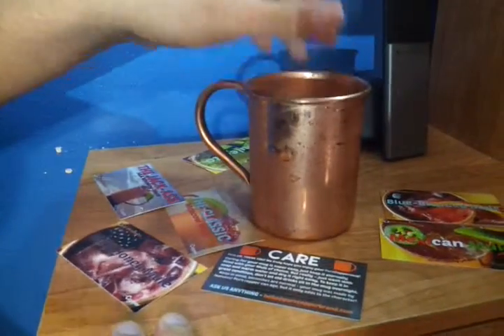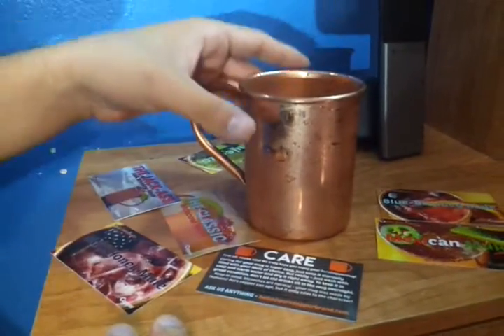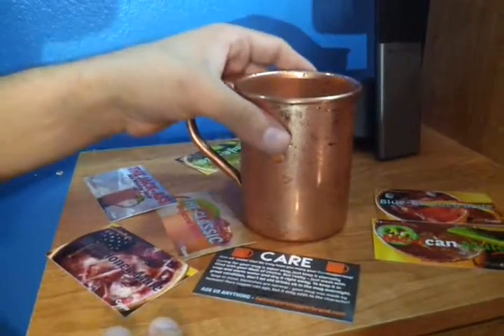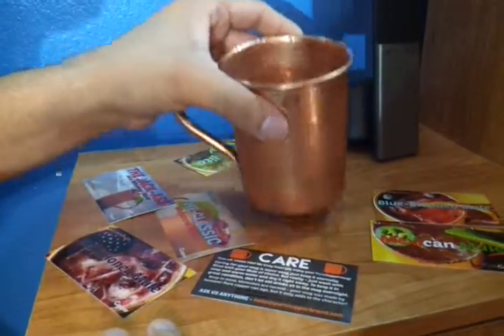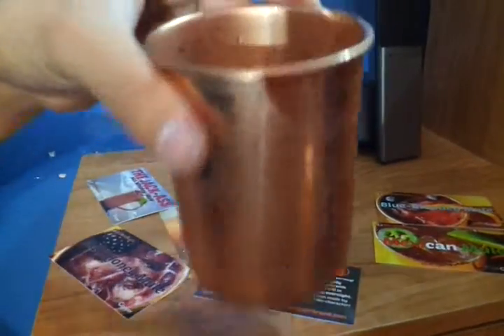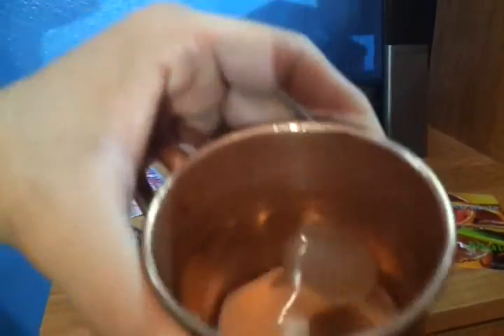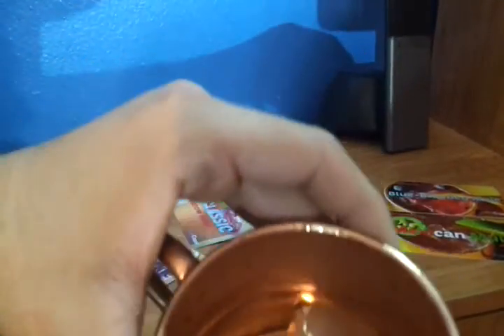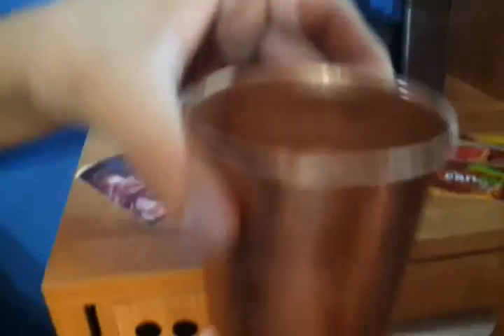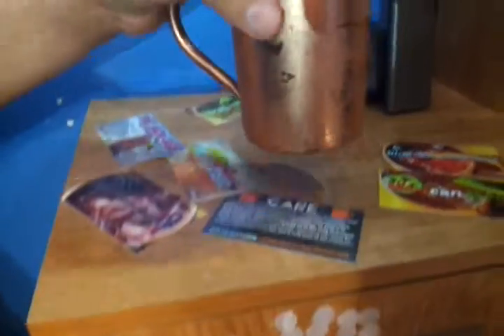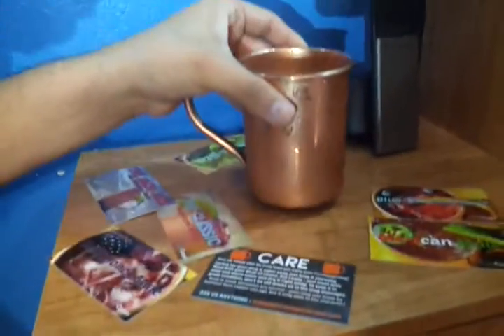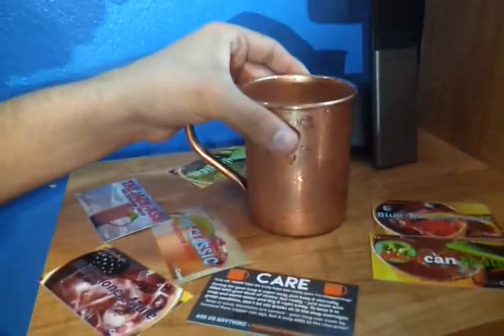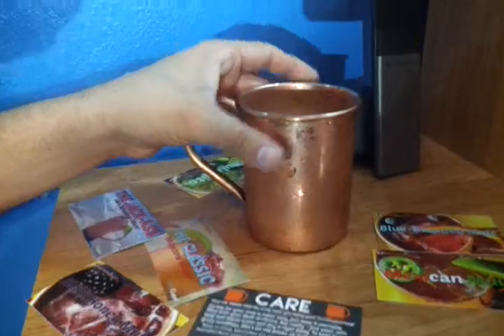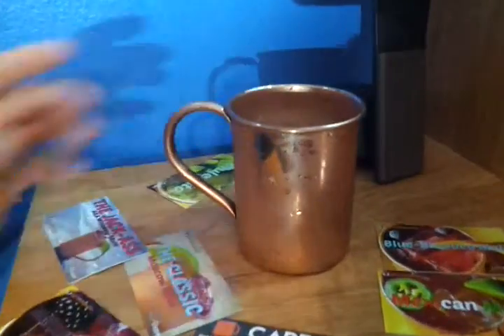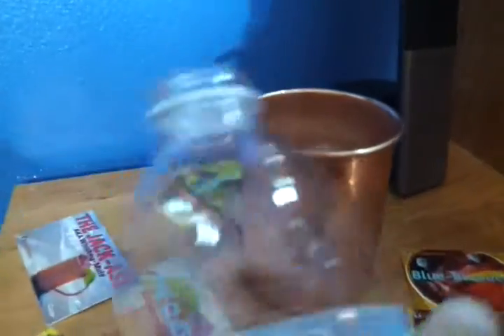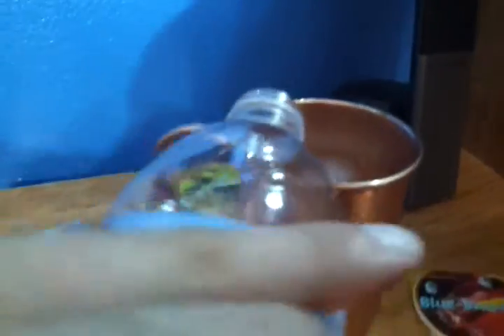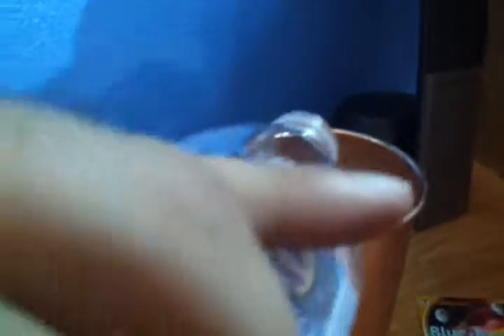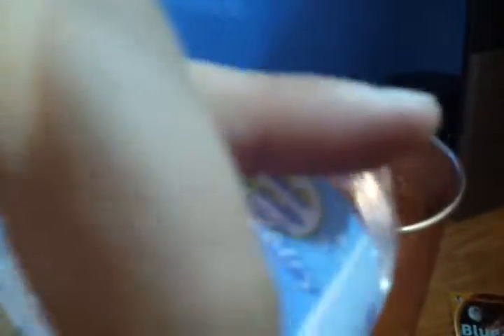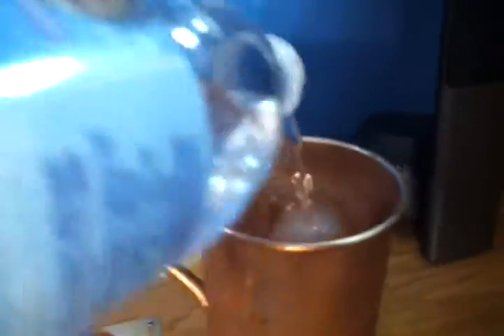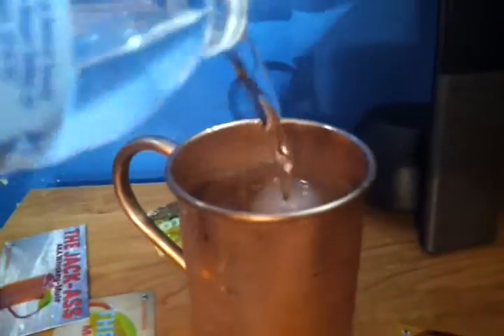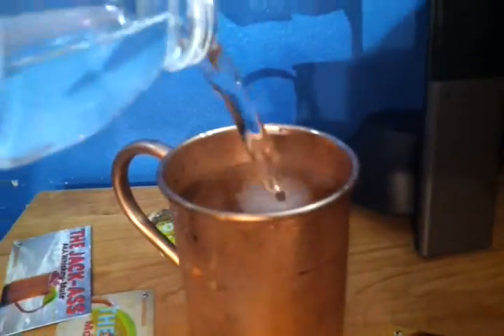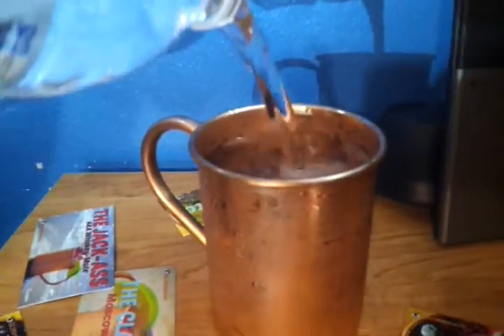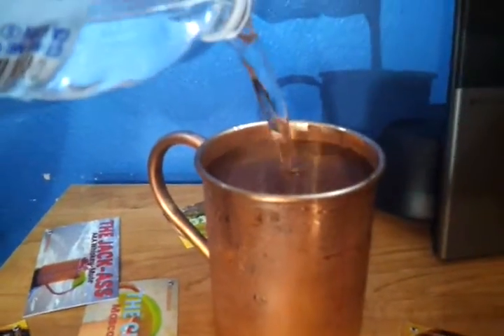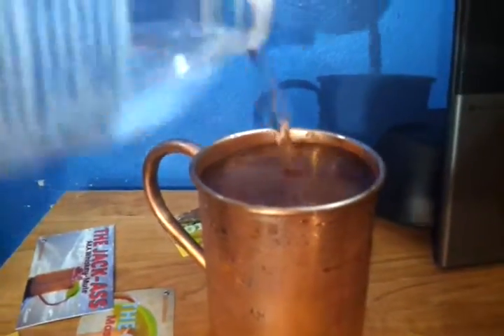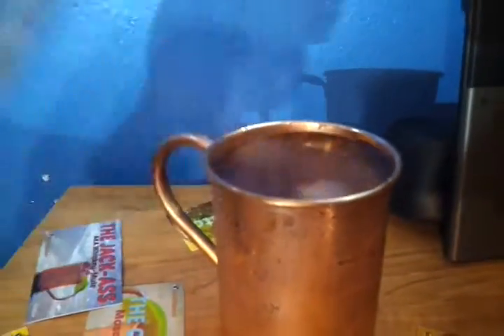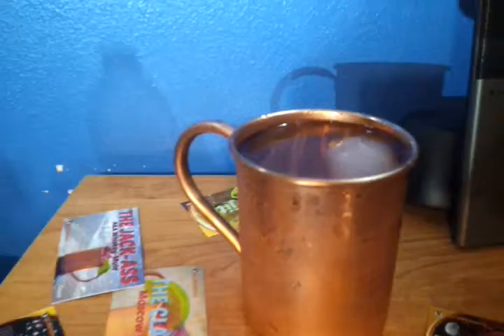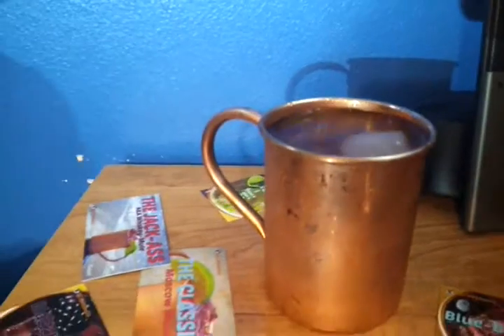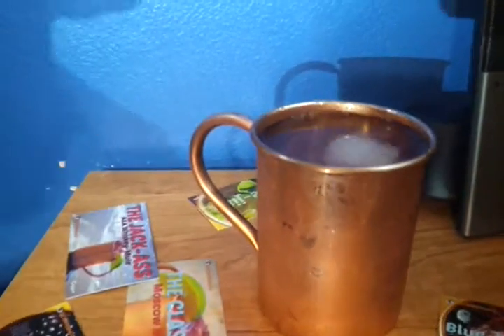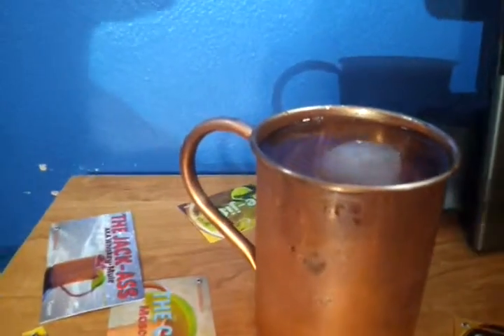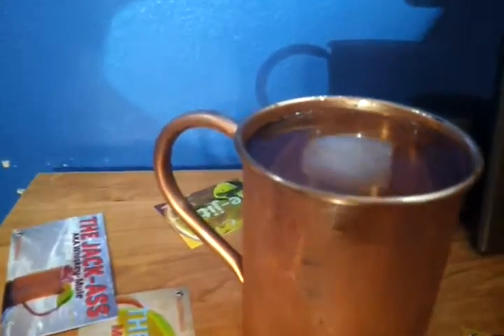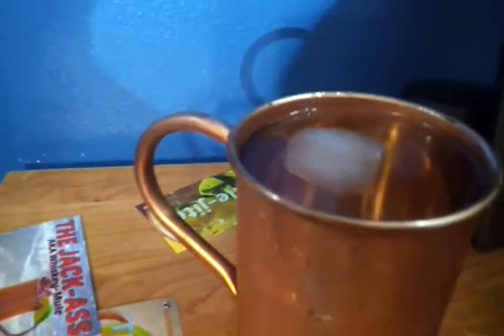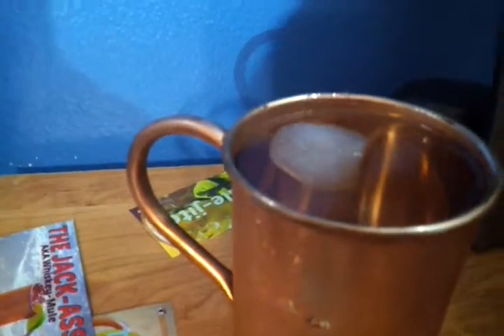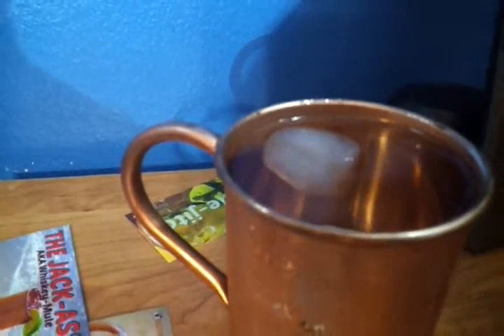It's great for cold beverages — it will actually keep them colder longer. I think it even makes my water taste better.